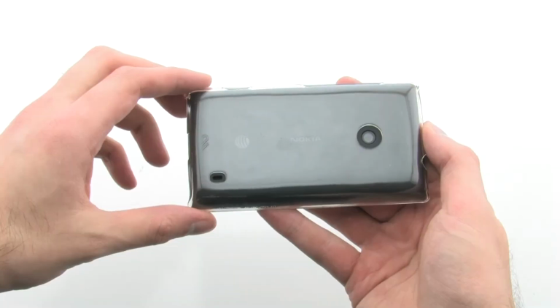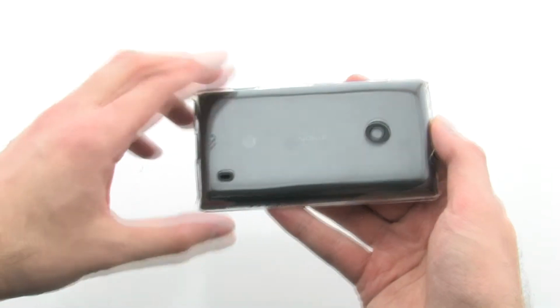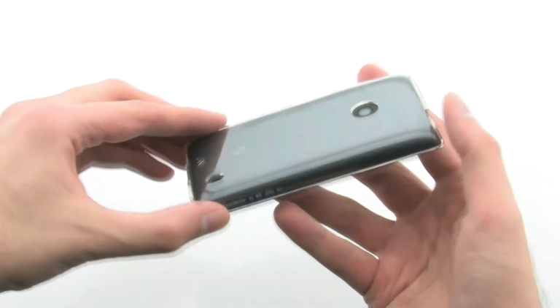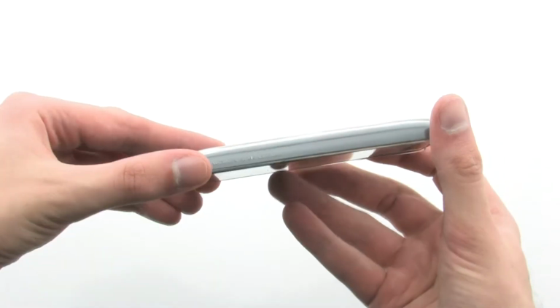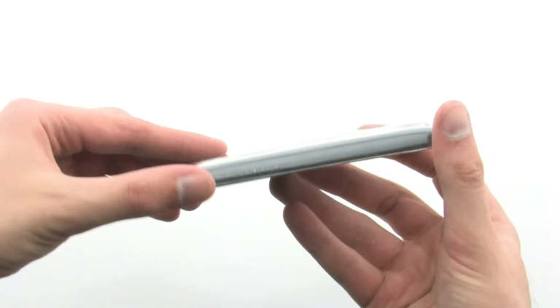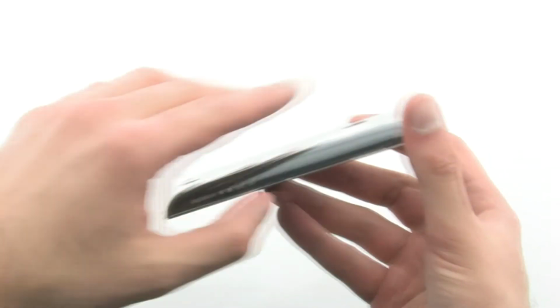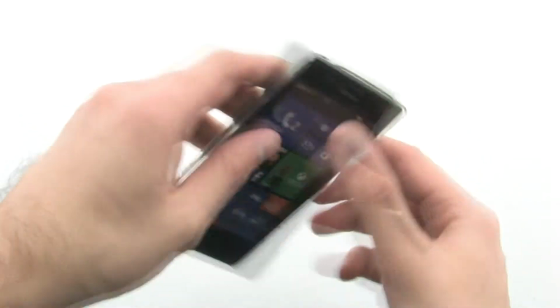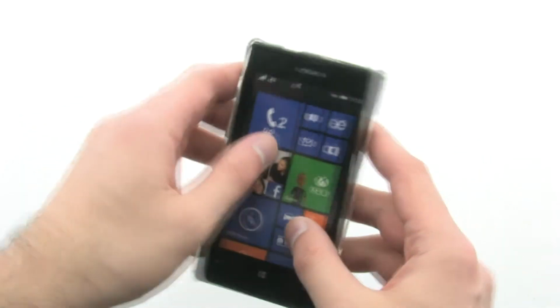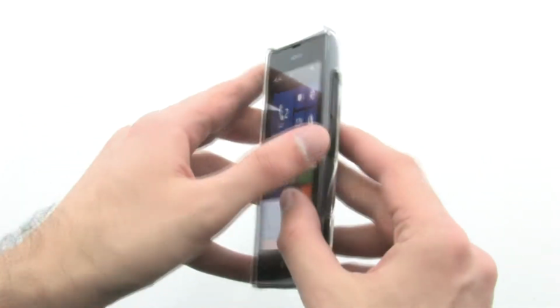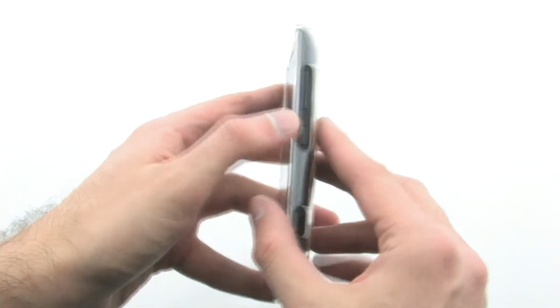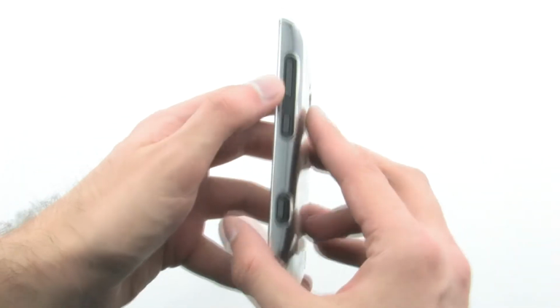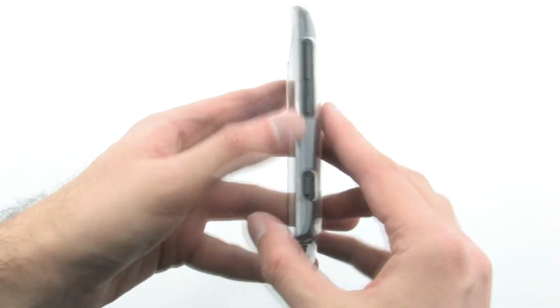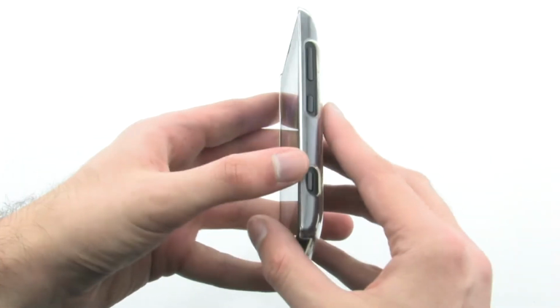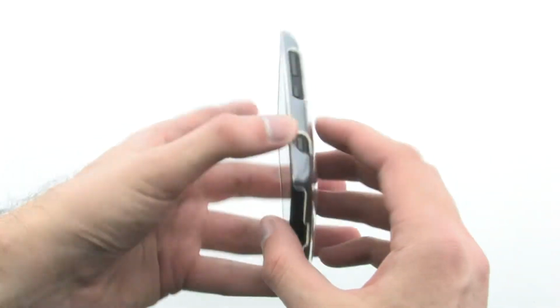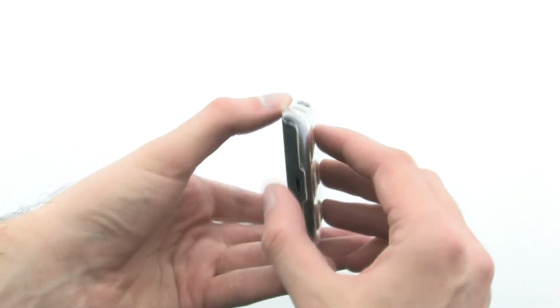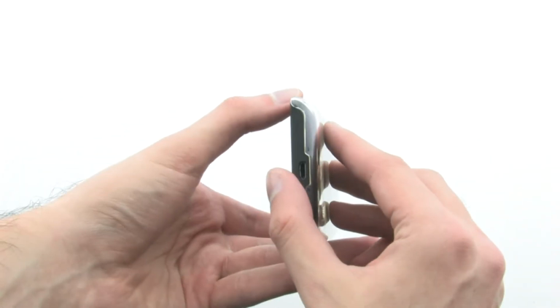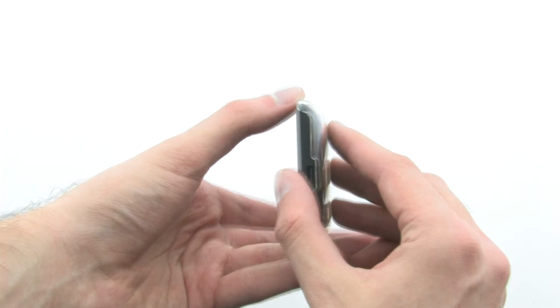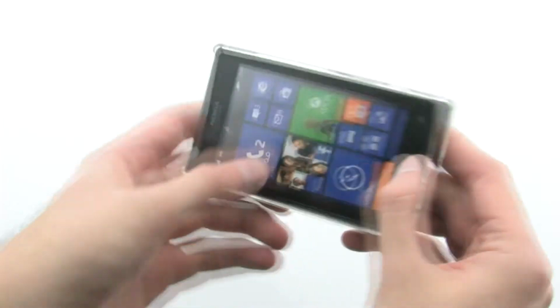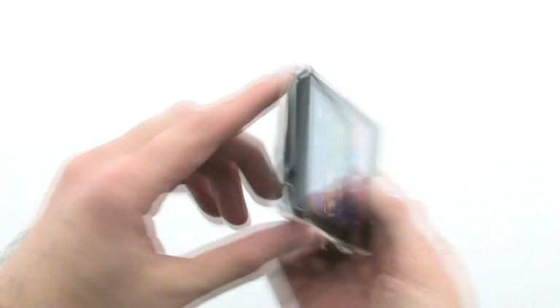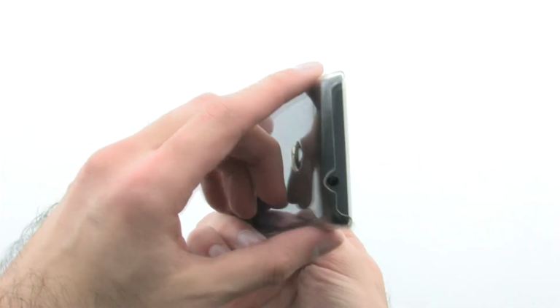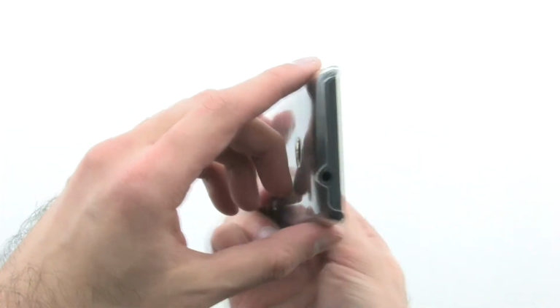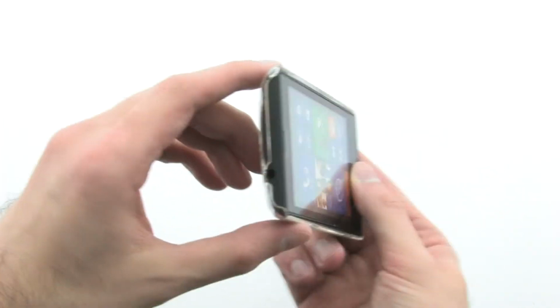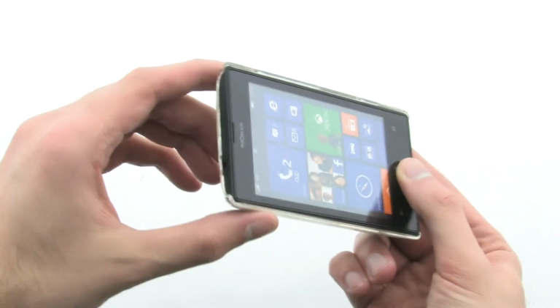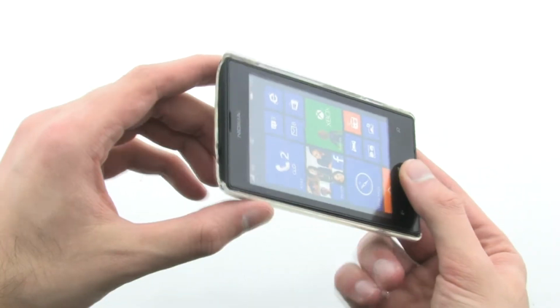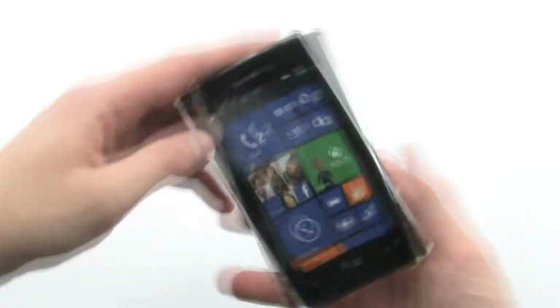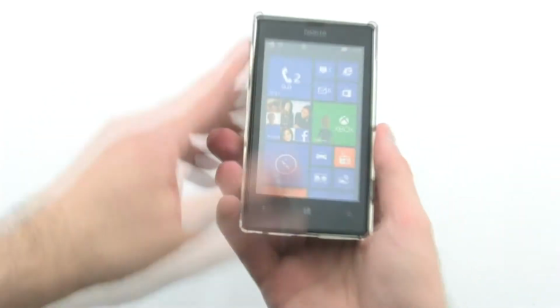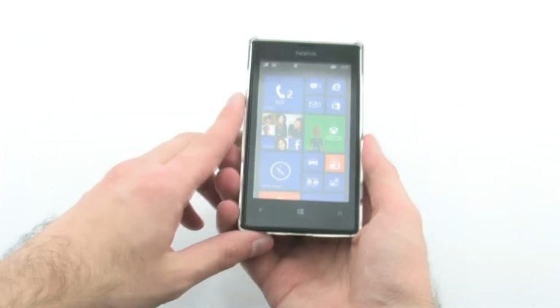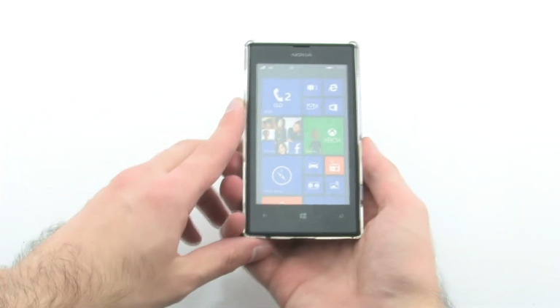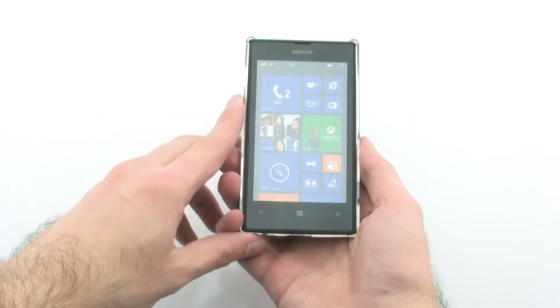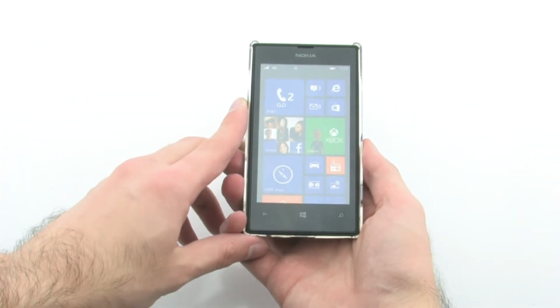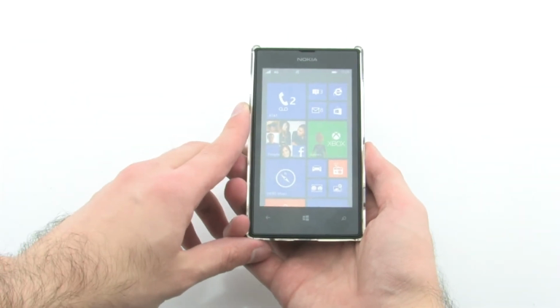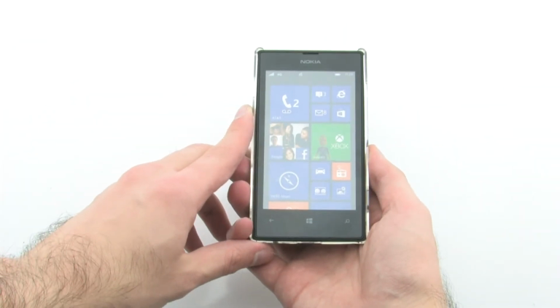The case allows you to protect your device while keeping the original look and feel, thanks to the transparent construction. The Olo Barely There Case for the Nokia Lumia 520.